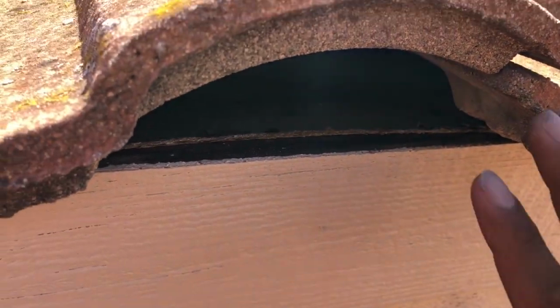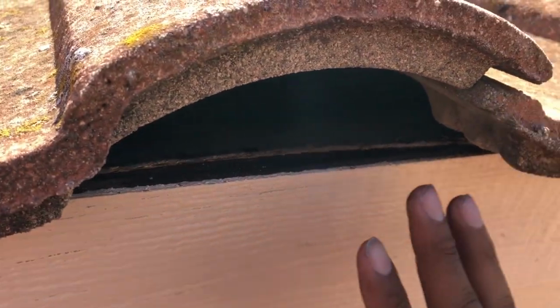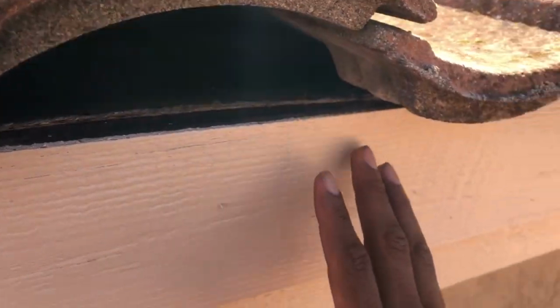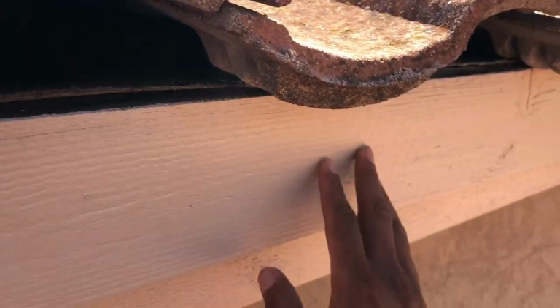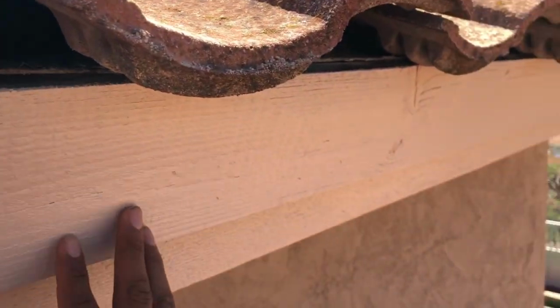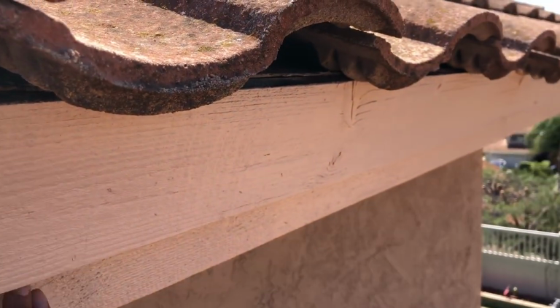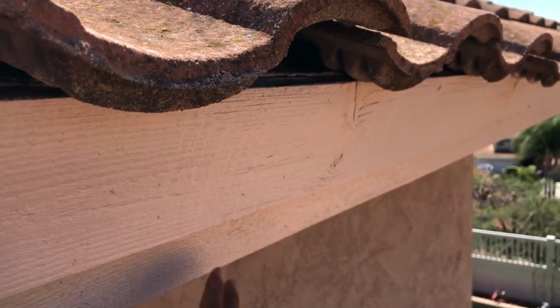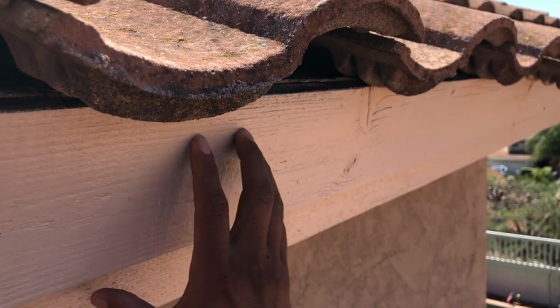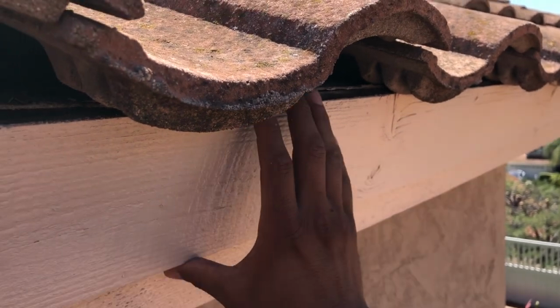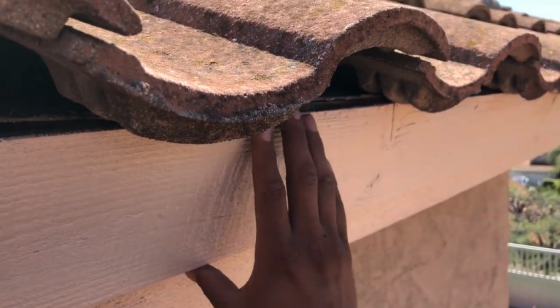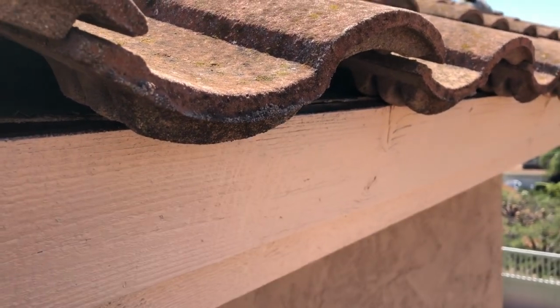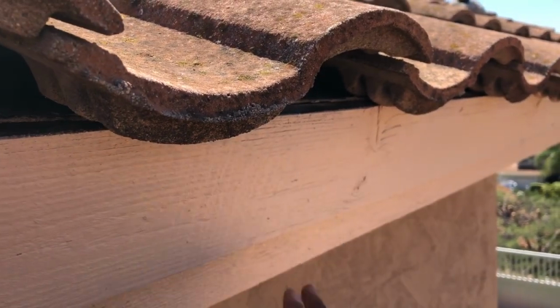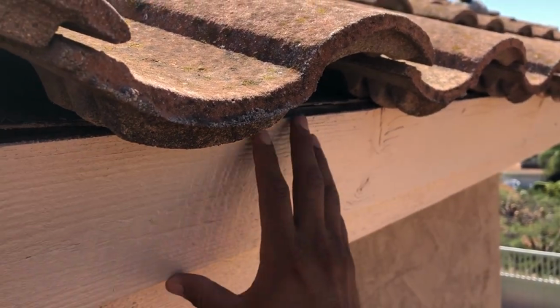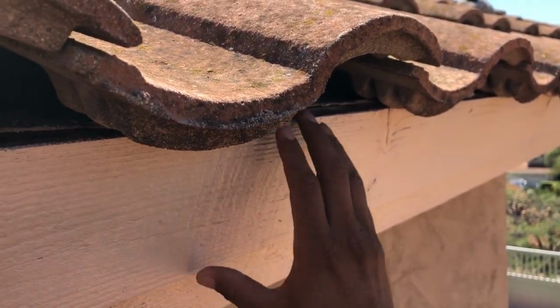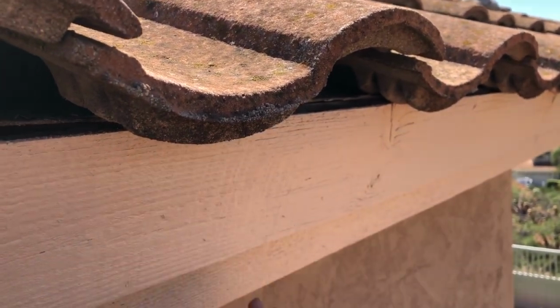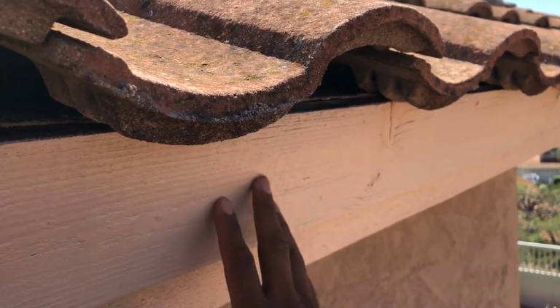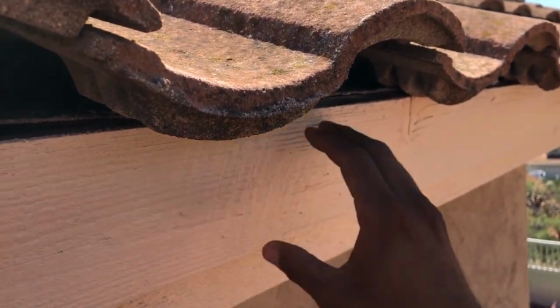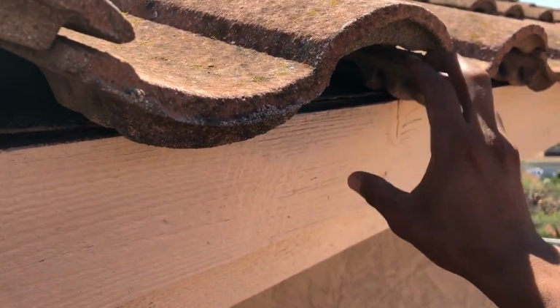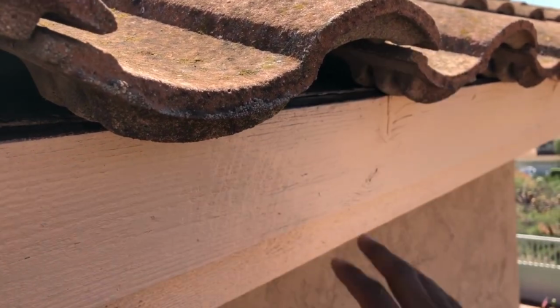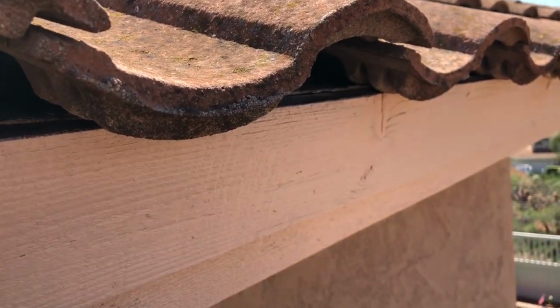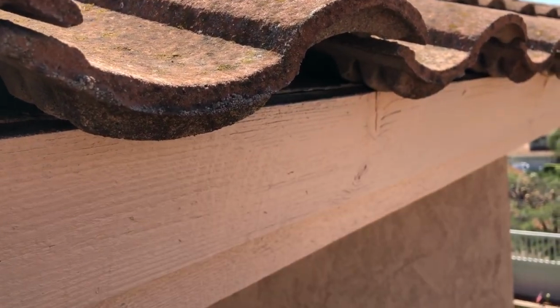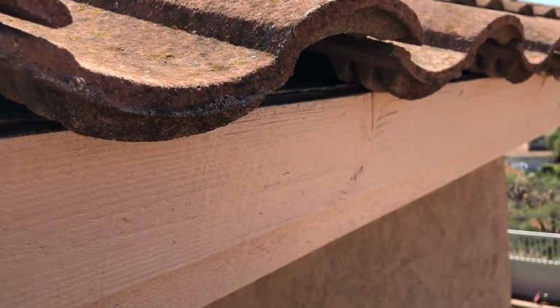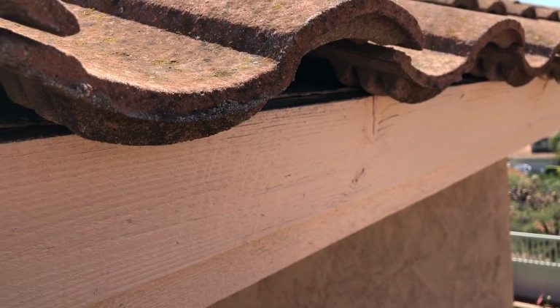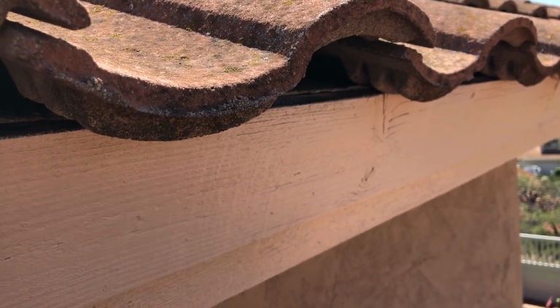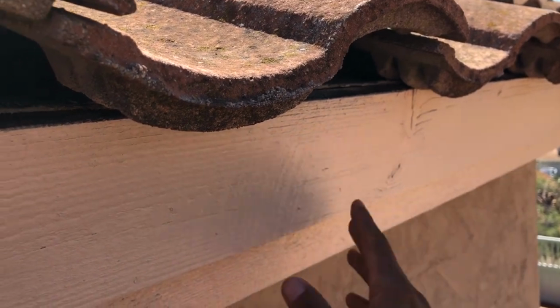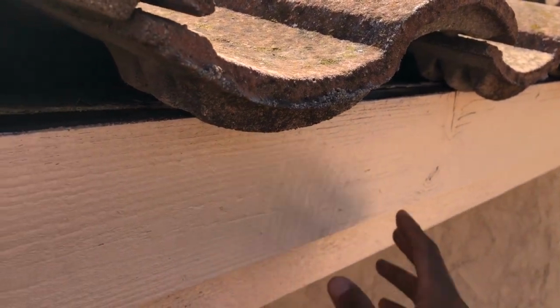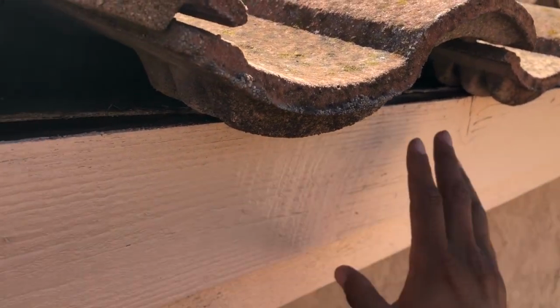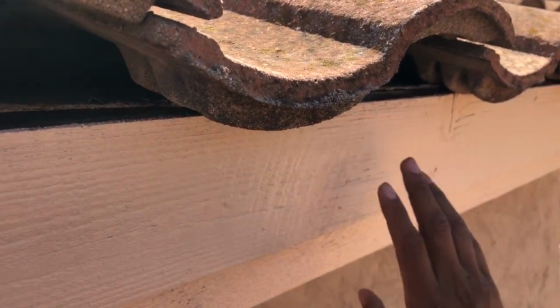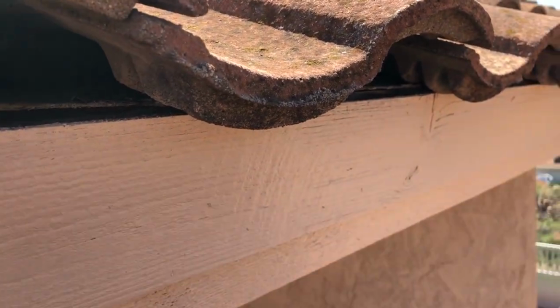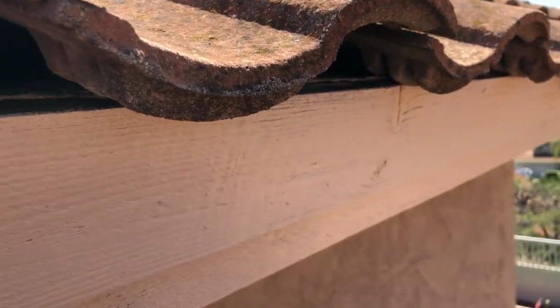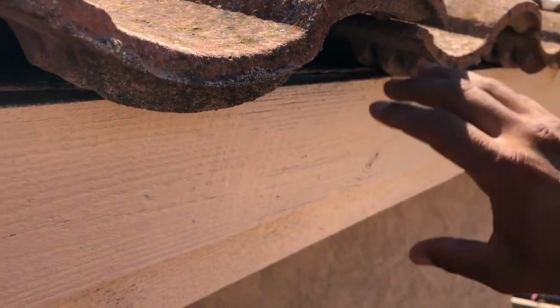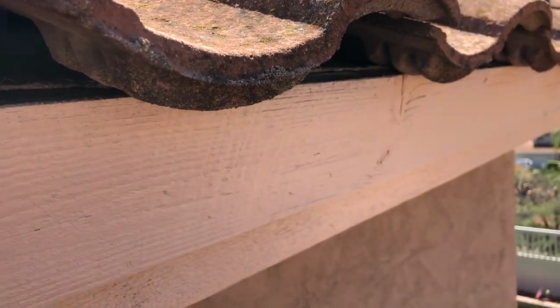So the best thing to do would be to remove this riser board, bring it down, and put a drip edge here. Or remove it completely and put a drip edge.